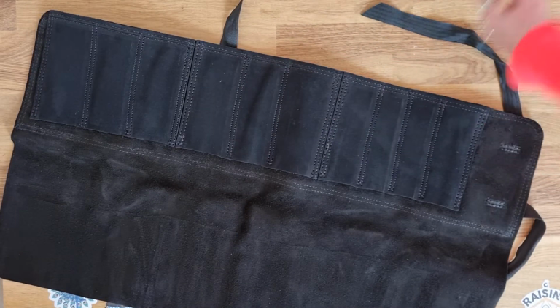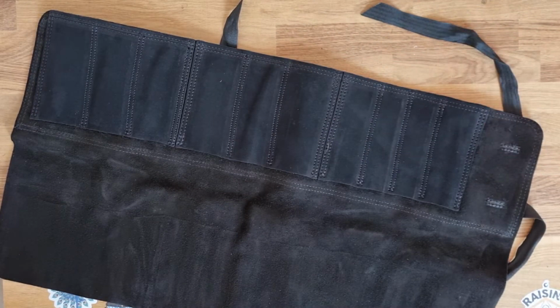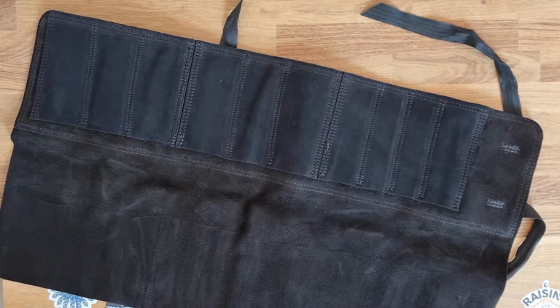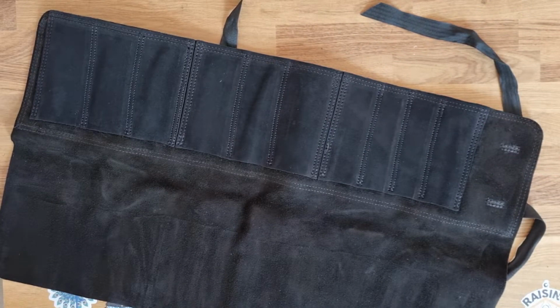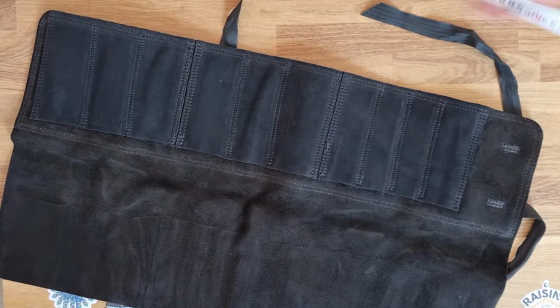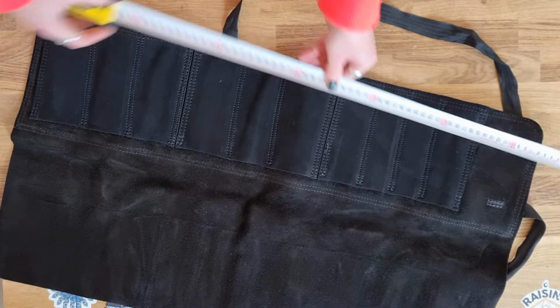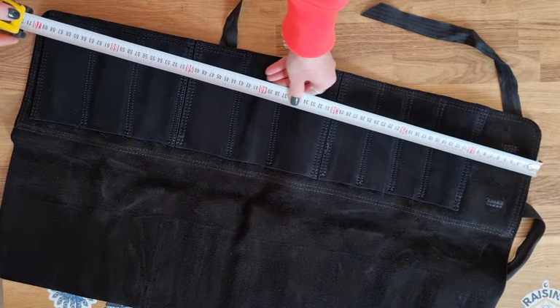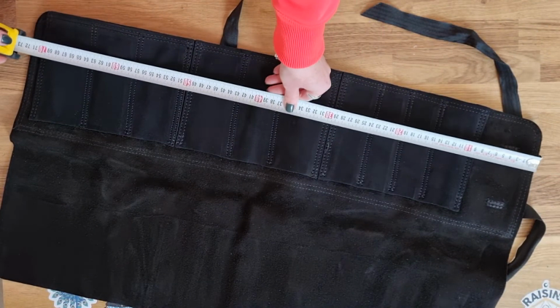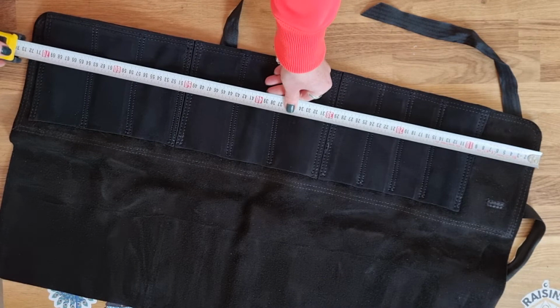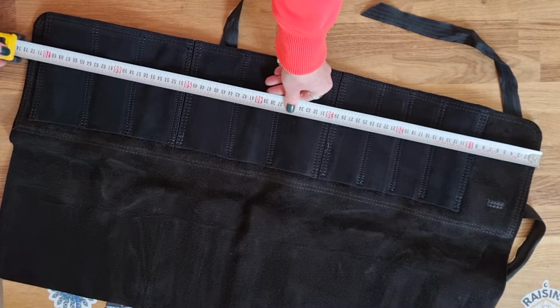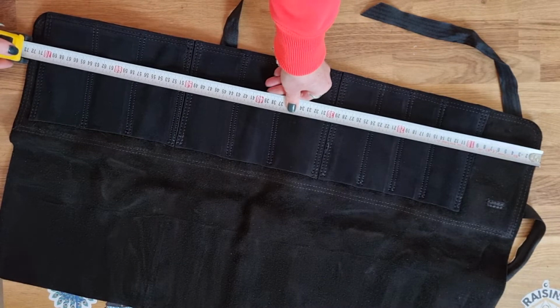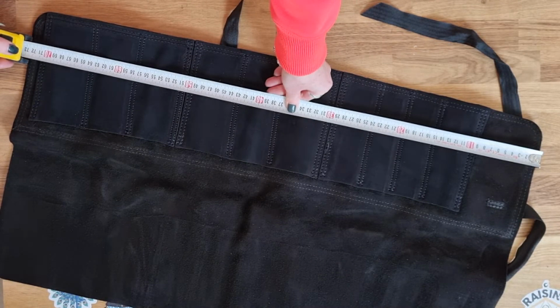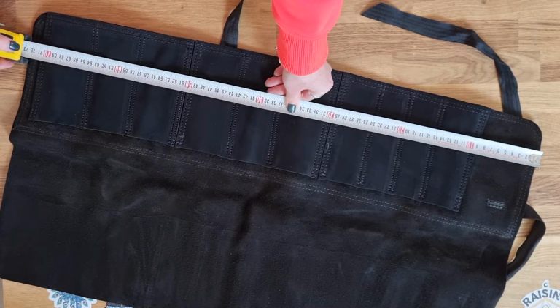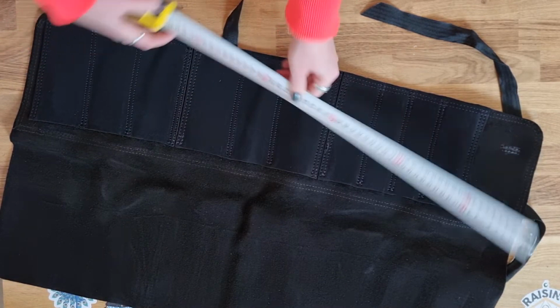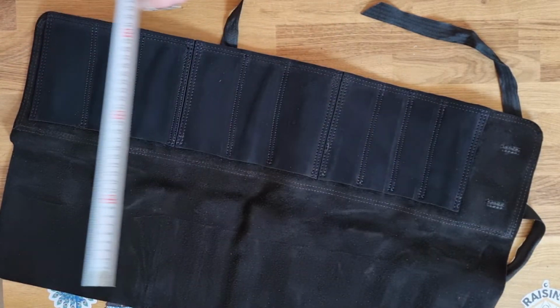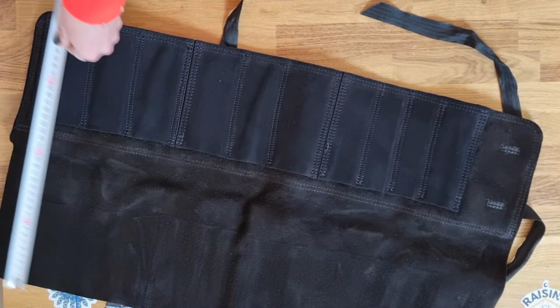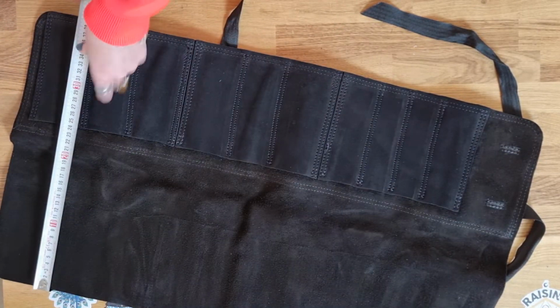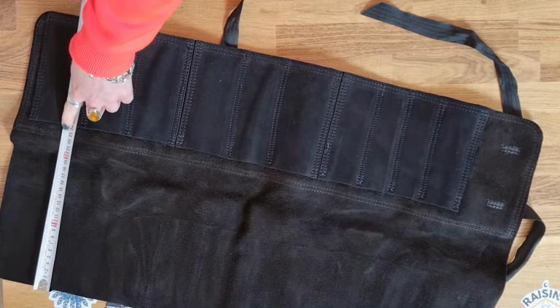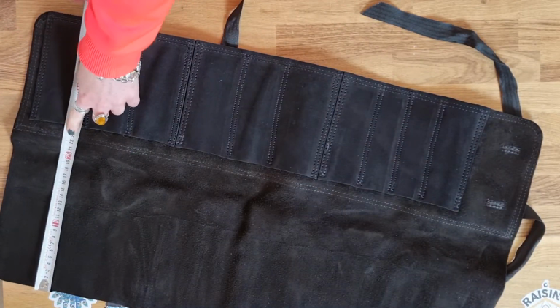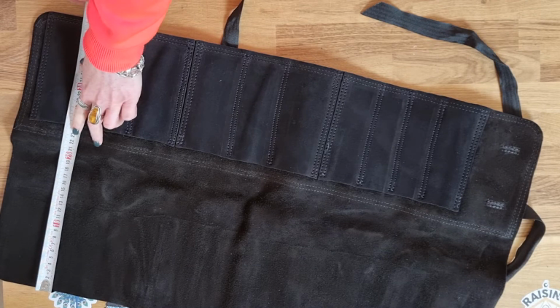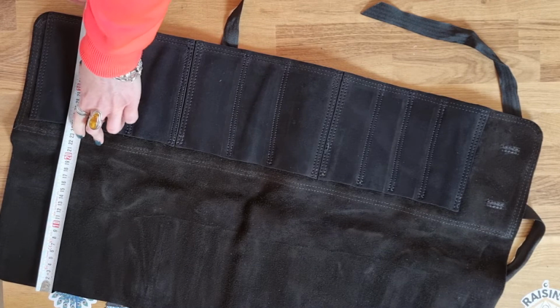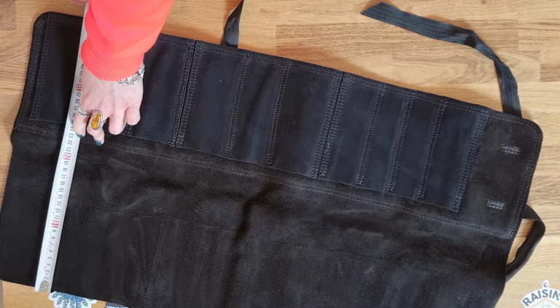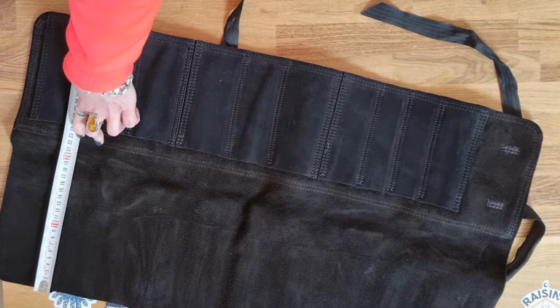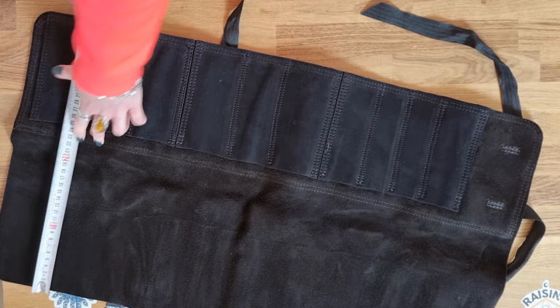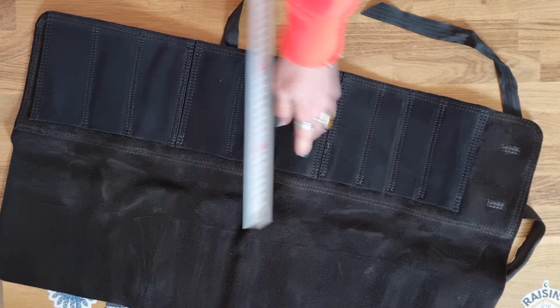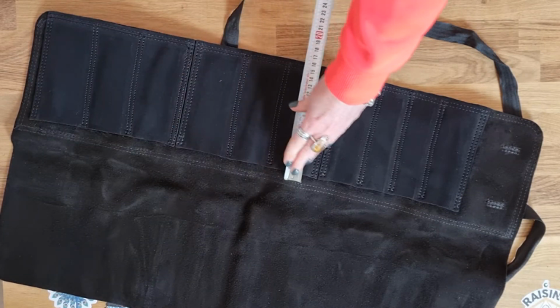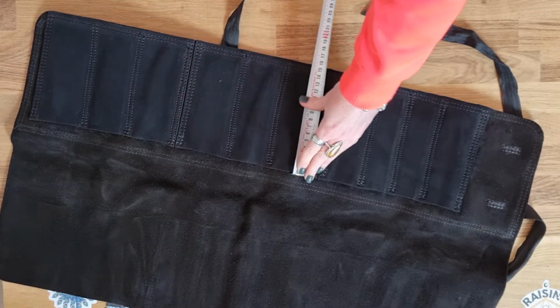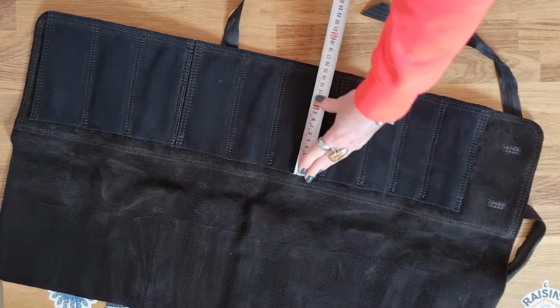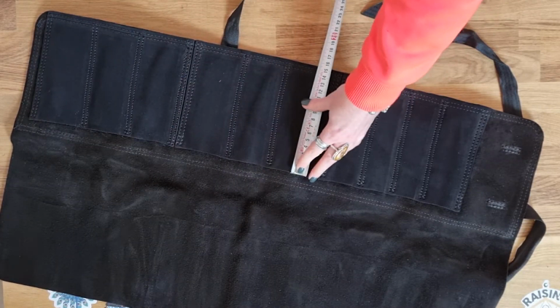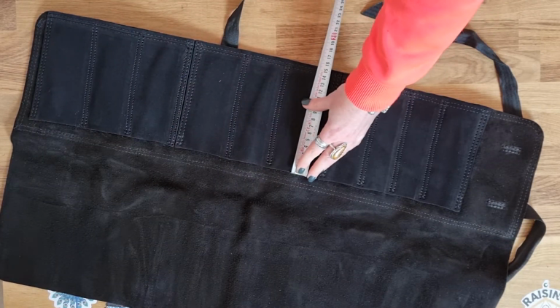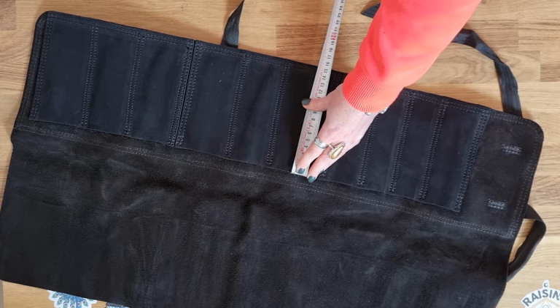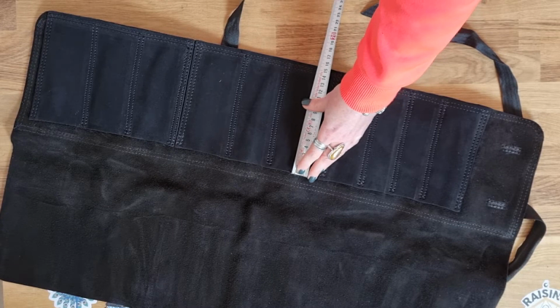To give you an idea of the dimensions, the width of this is about 74 centimetres. The flap itself to the stitch point here is 23 centimetres, and the pocket depth is around 15 centimetres.